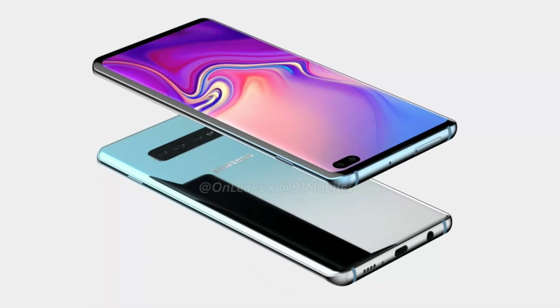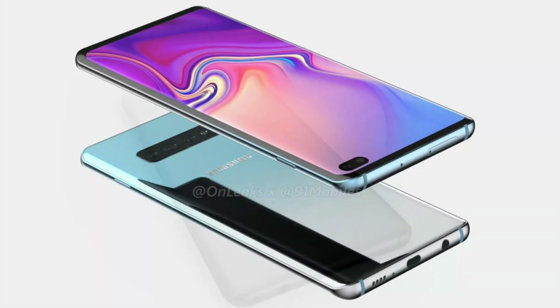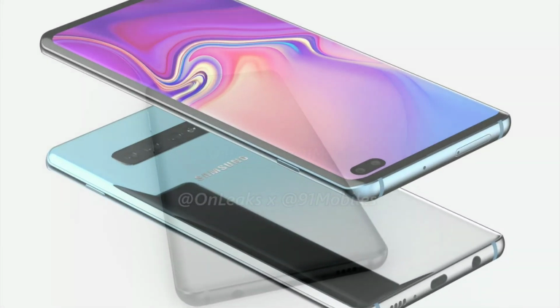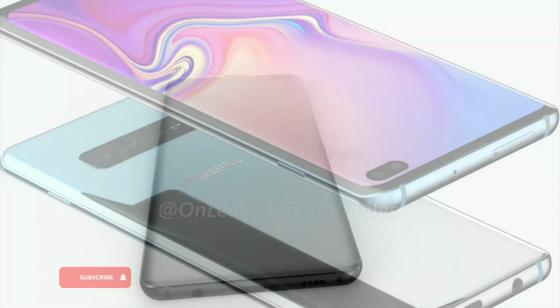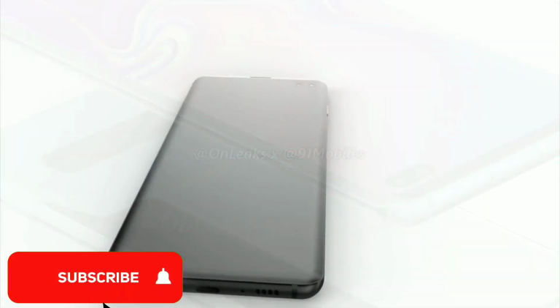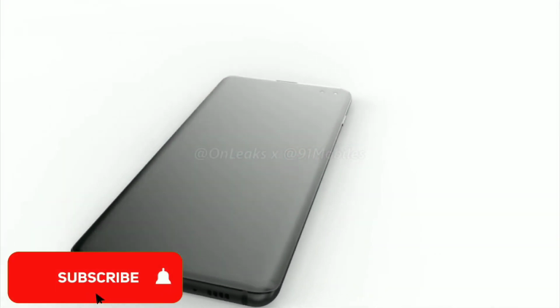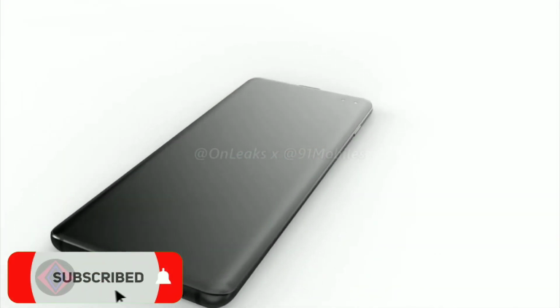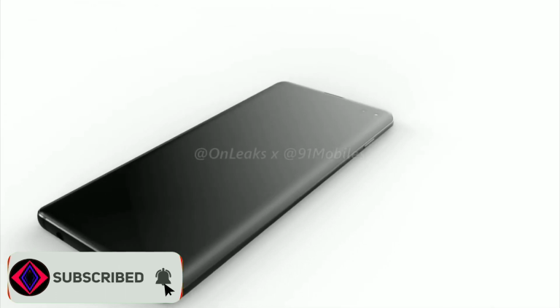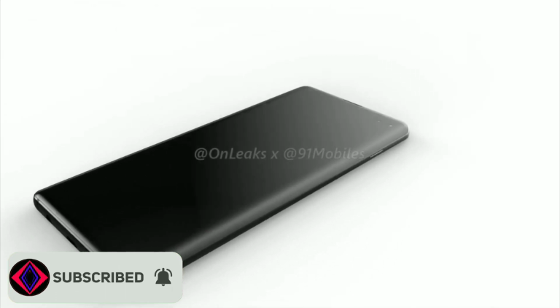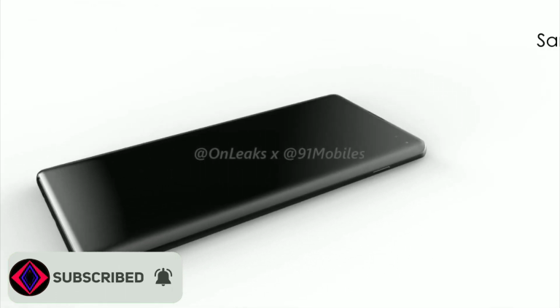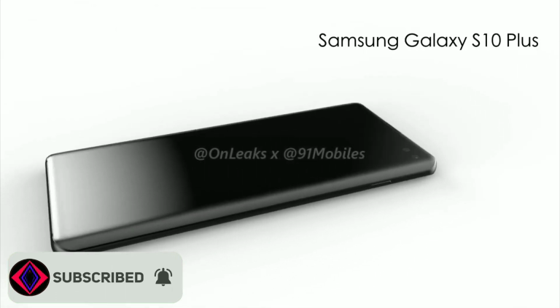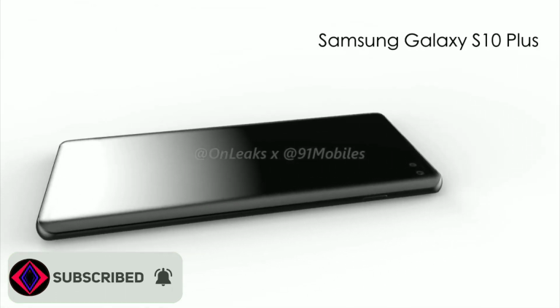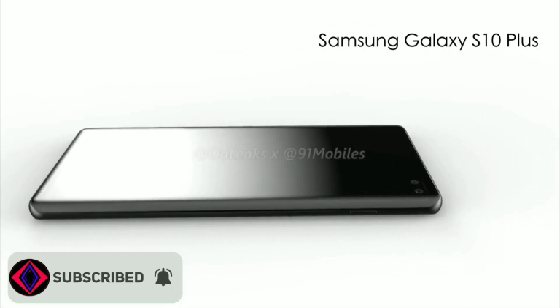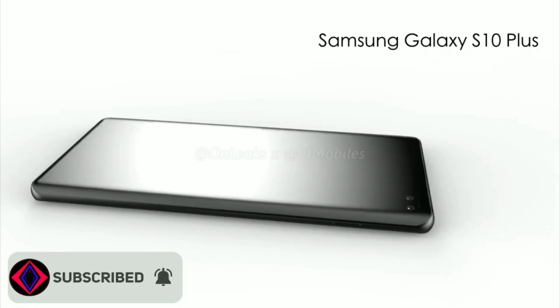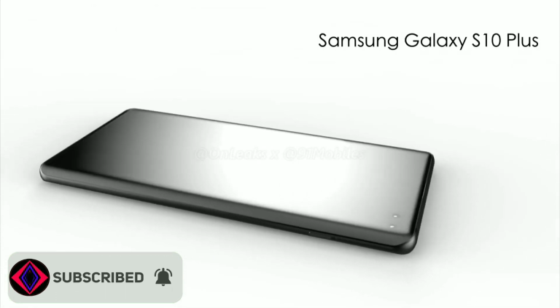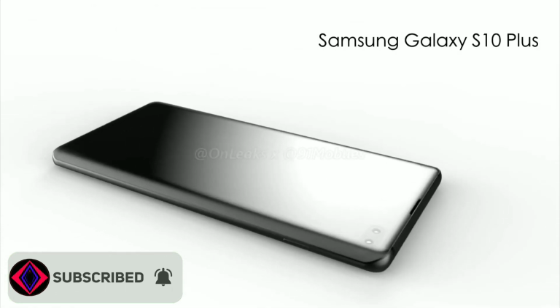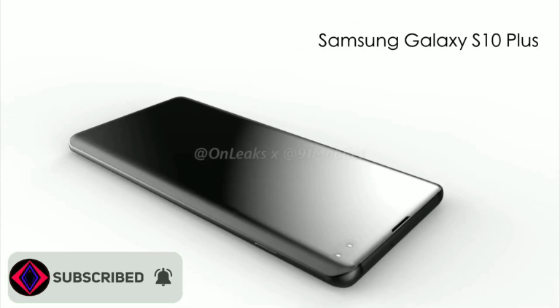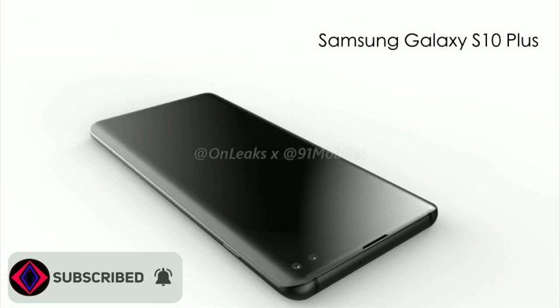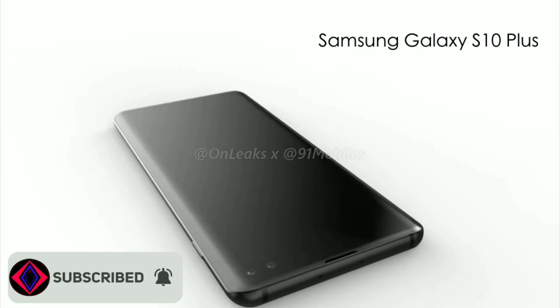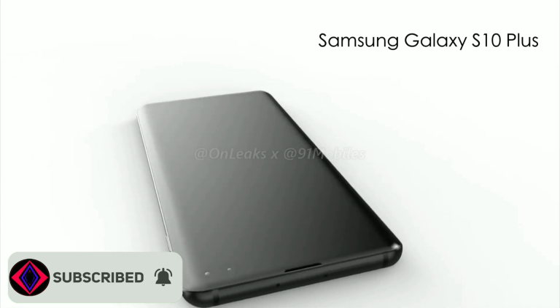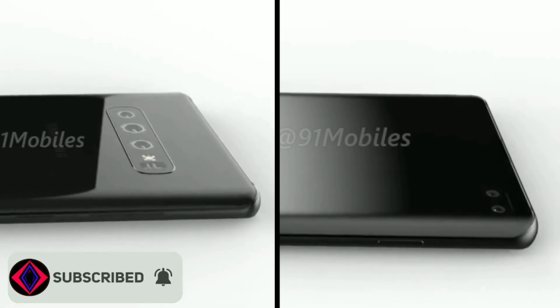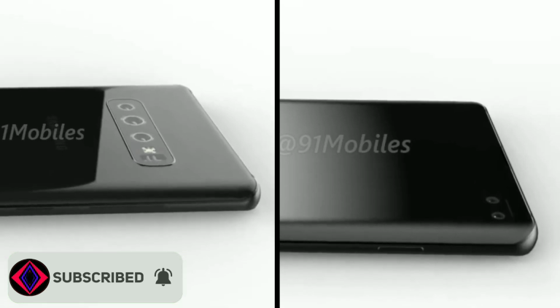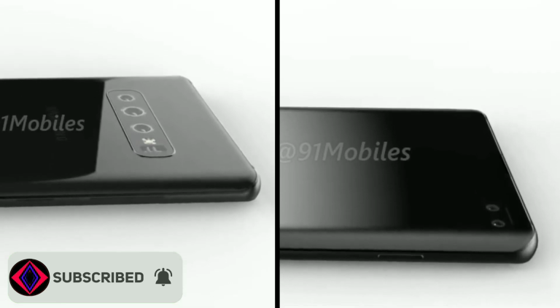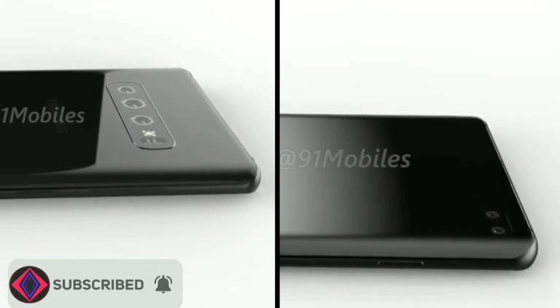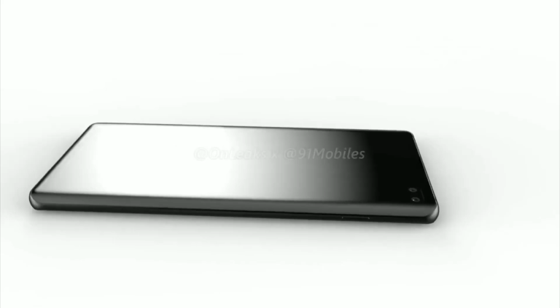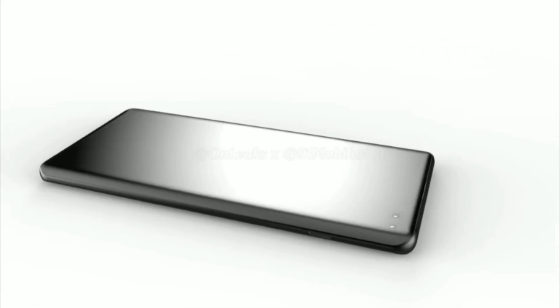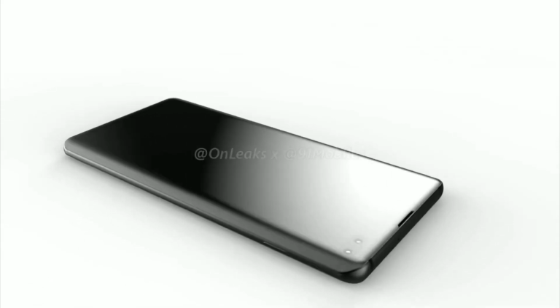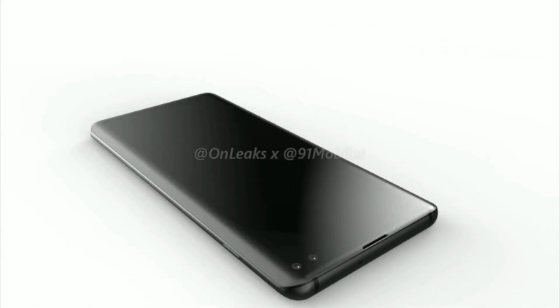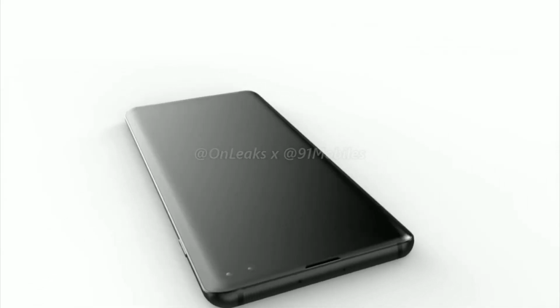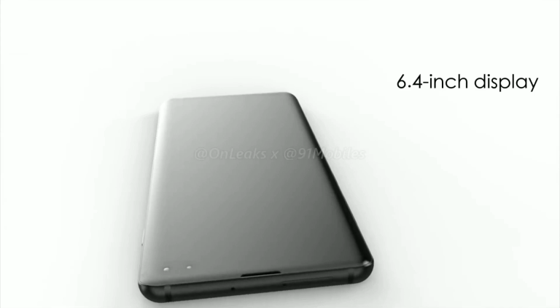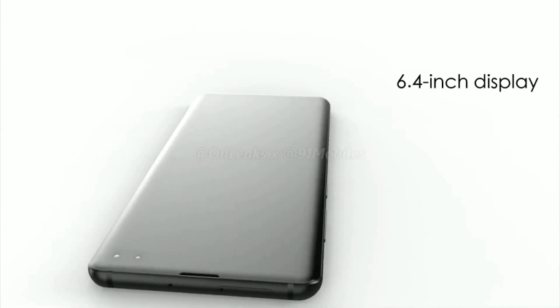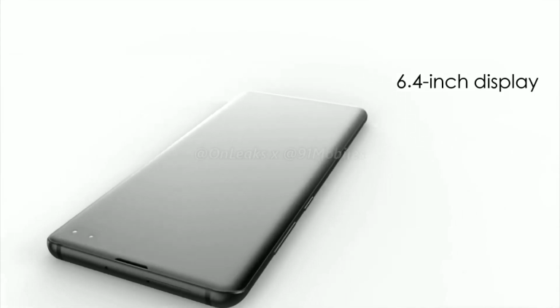Now we have our first definitive look at the Galaxy S10 Plus, thanks to a partnership with OnLeaks — a set of gorgeous 5K renders and a 360-degree video. We also have a few confirmed details about the Galaxy S10 Plus.